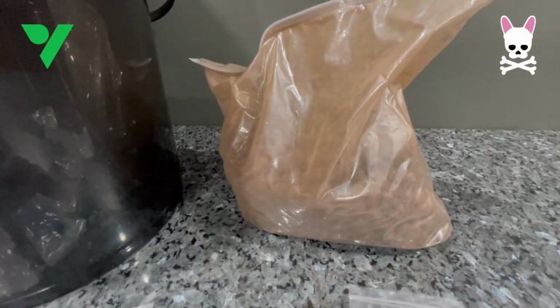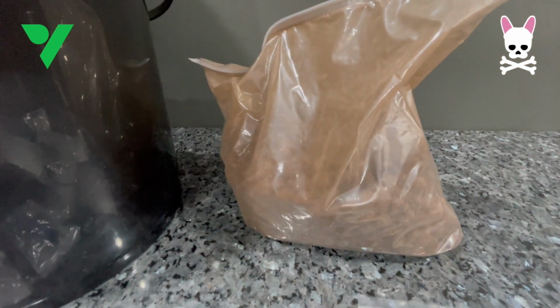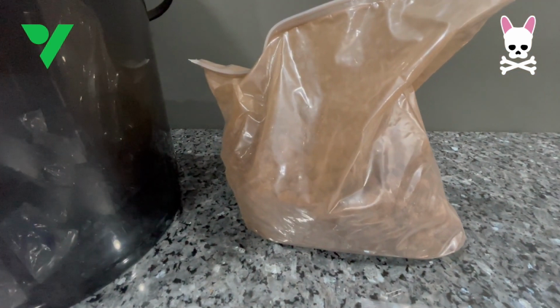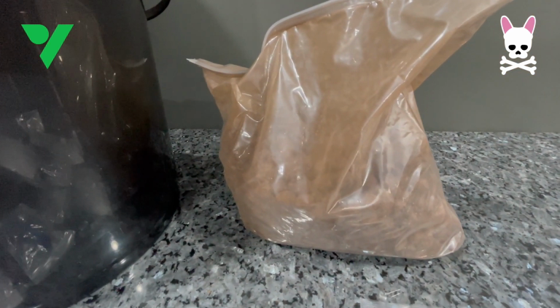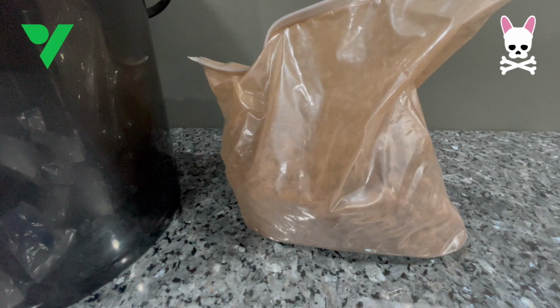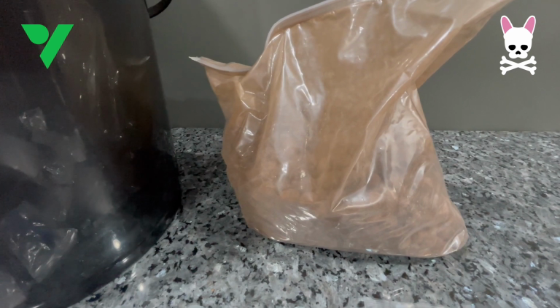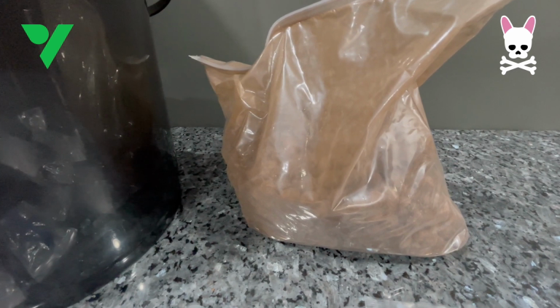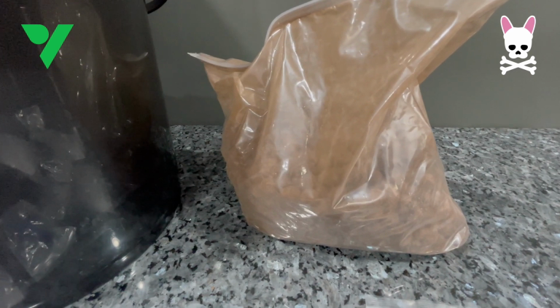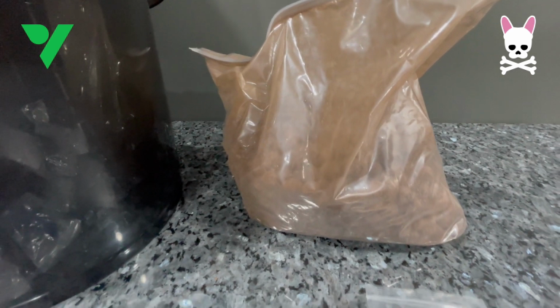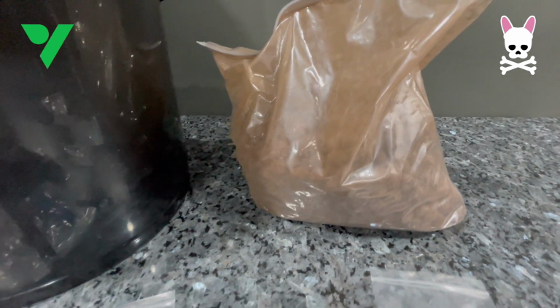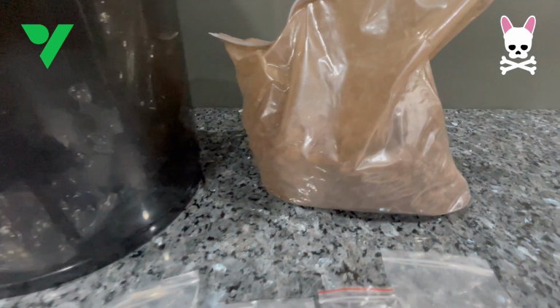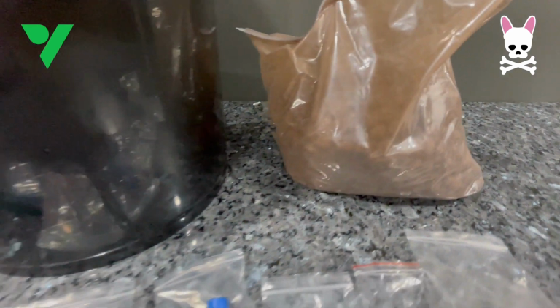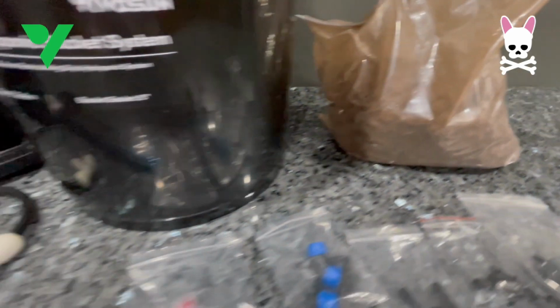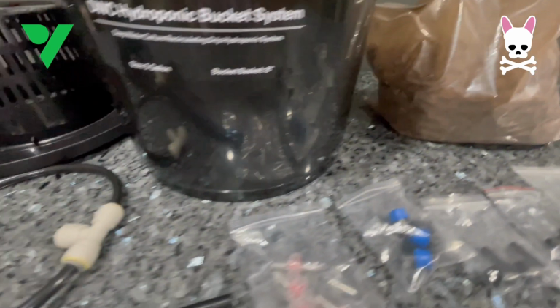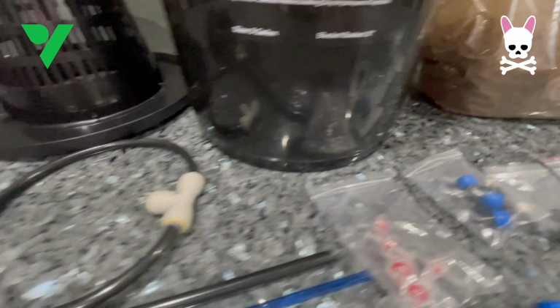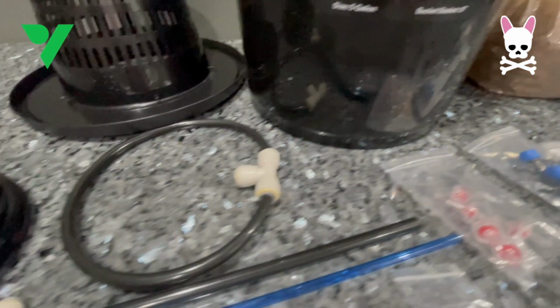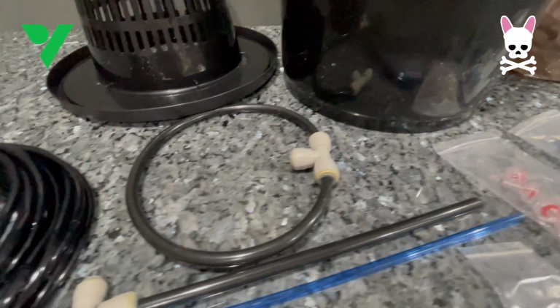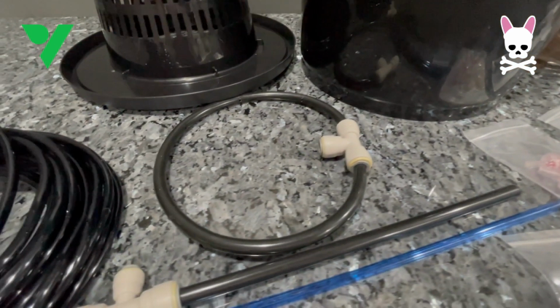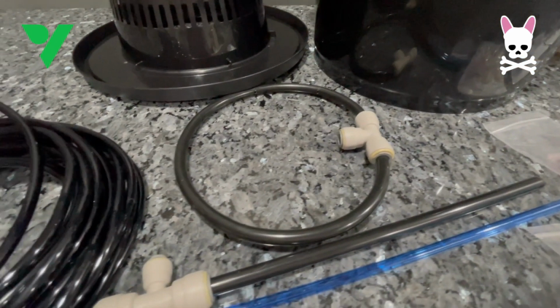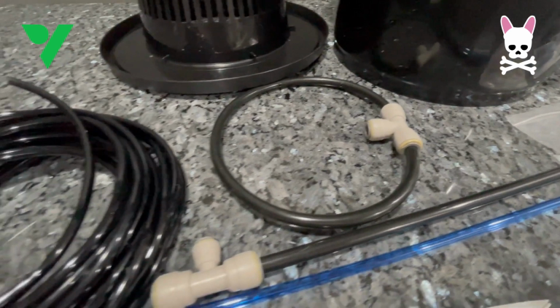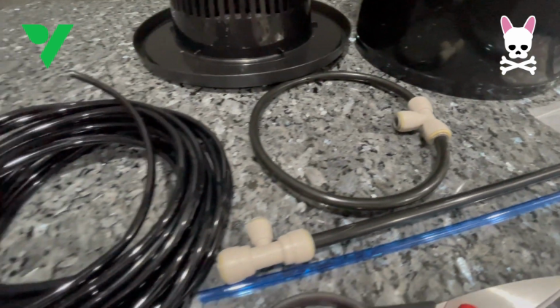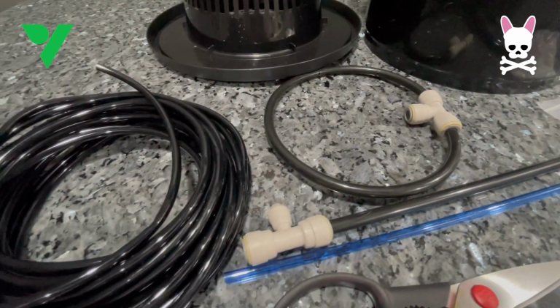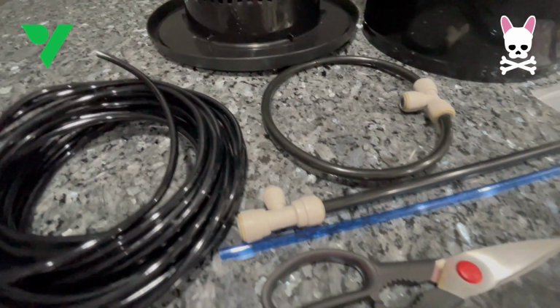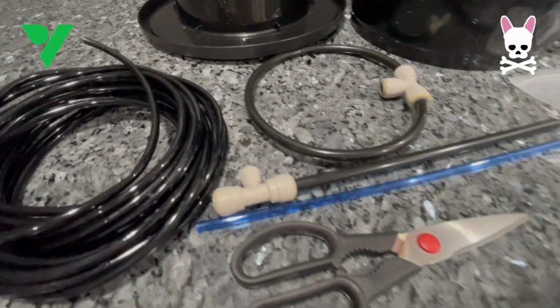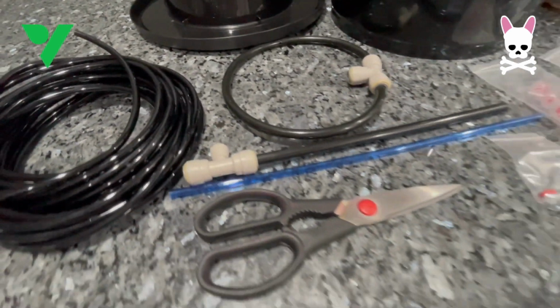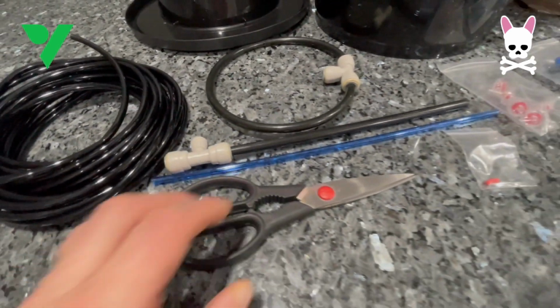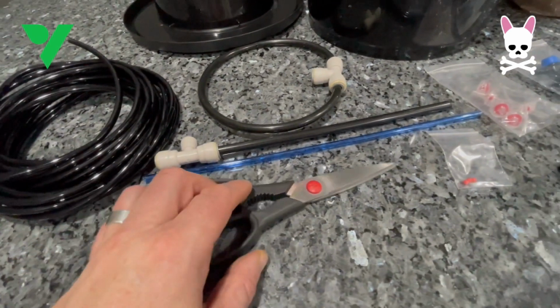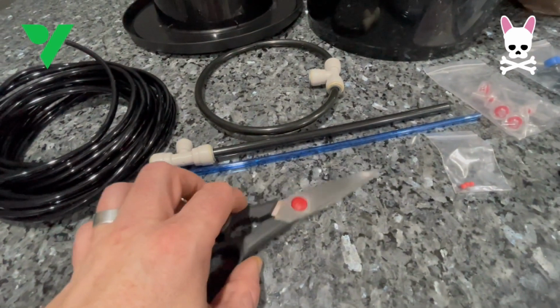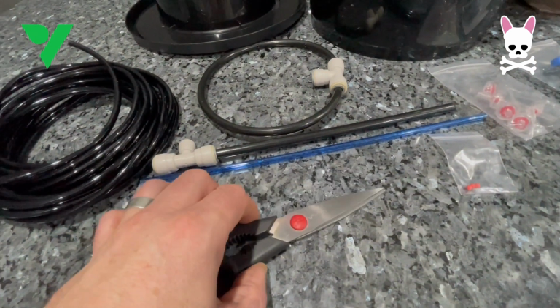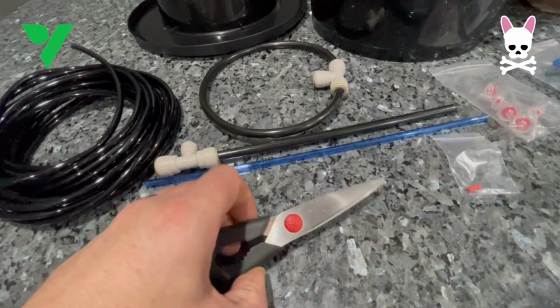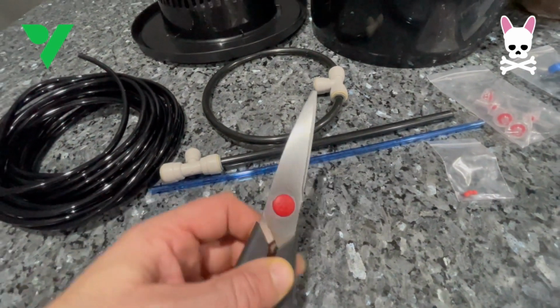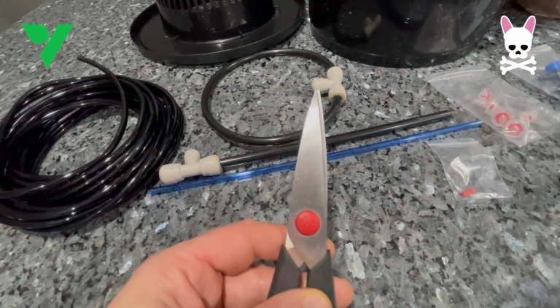We're definitely going to need to wash these clay pebbles. You can see how much dust is in that bag — they definitely need cleaning. All of the other pieces are really plug and play, so we'll go through everything step by step.